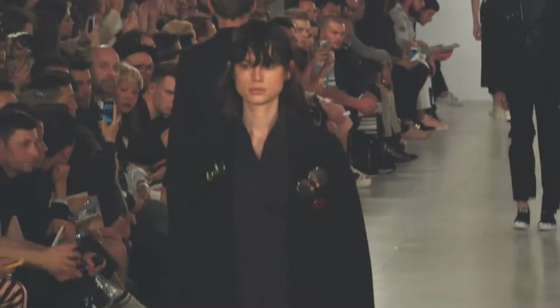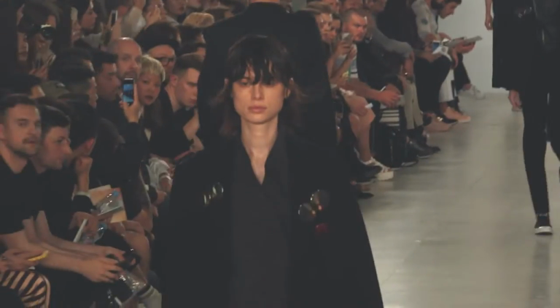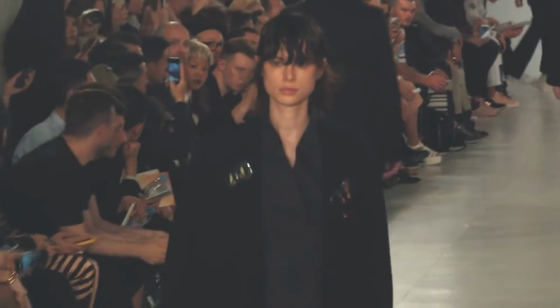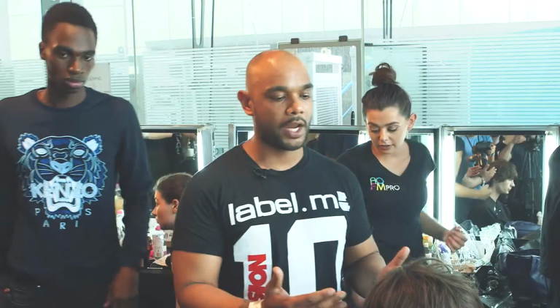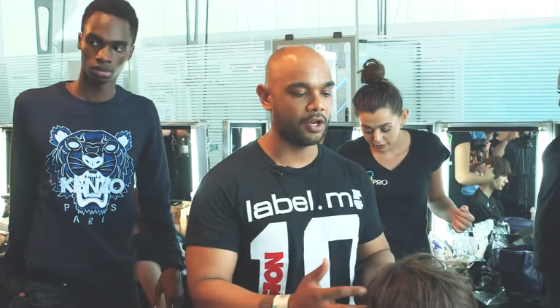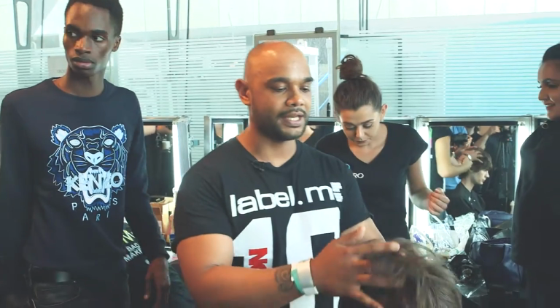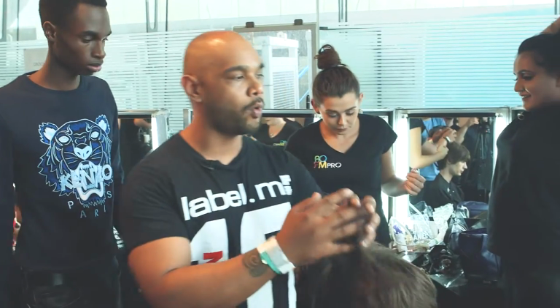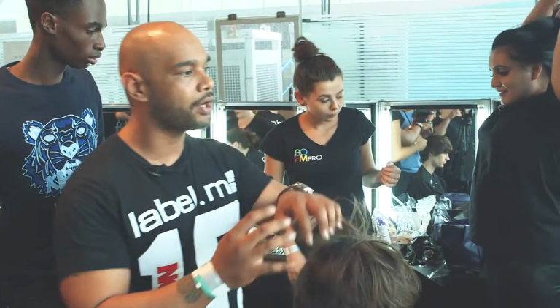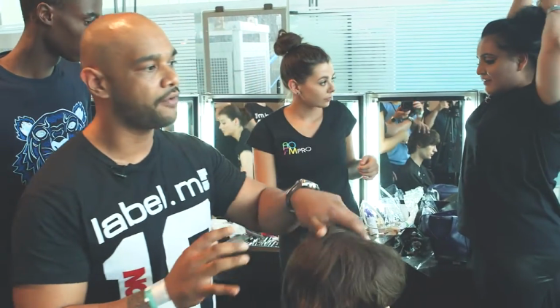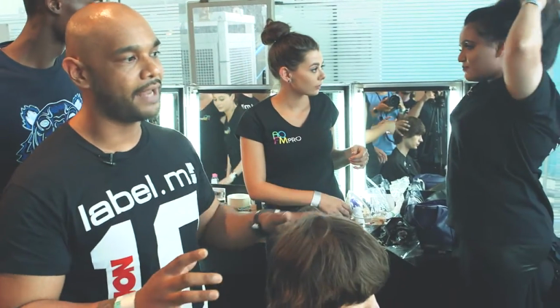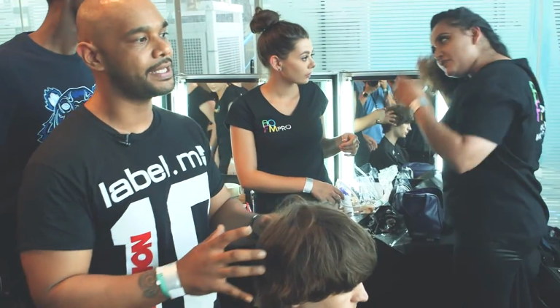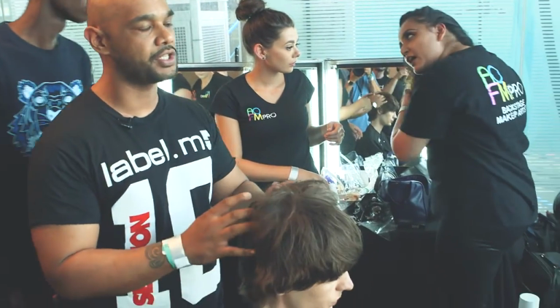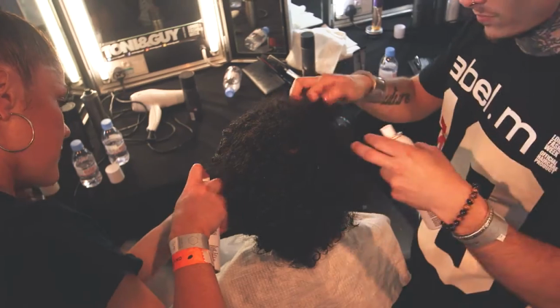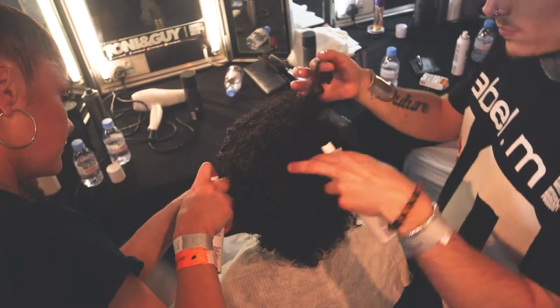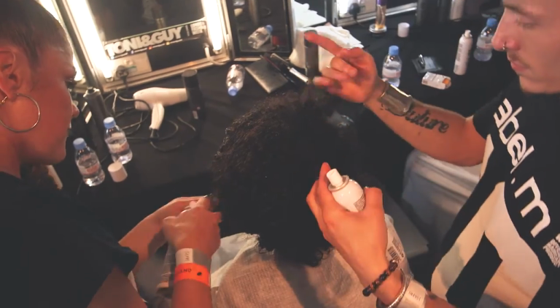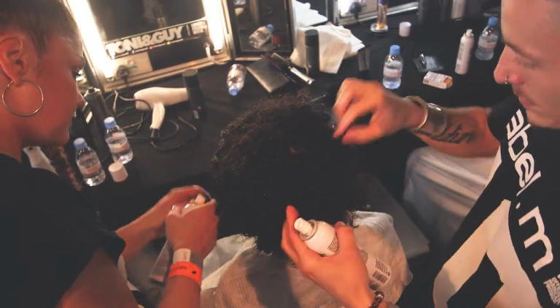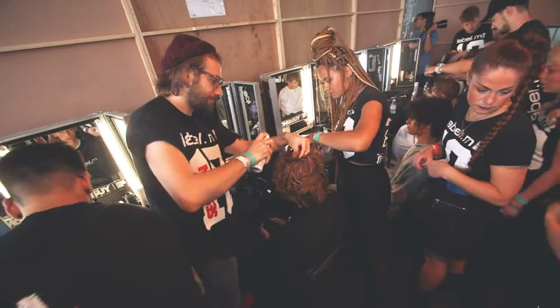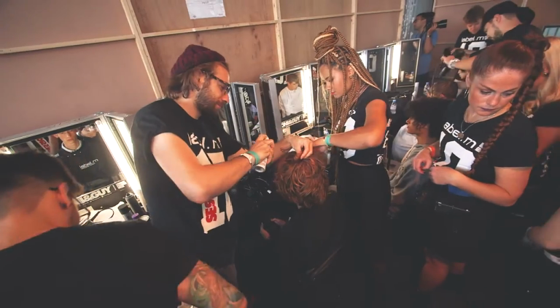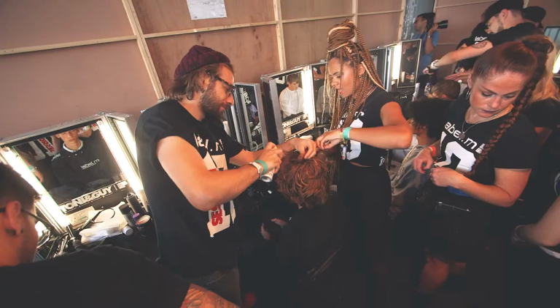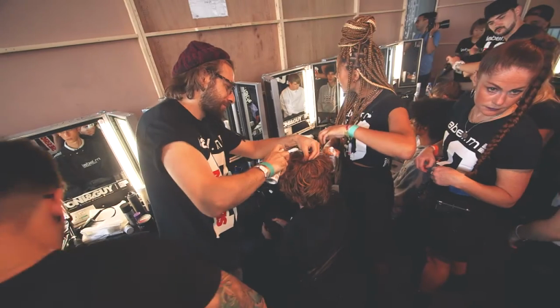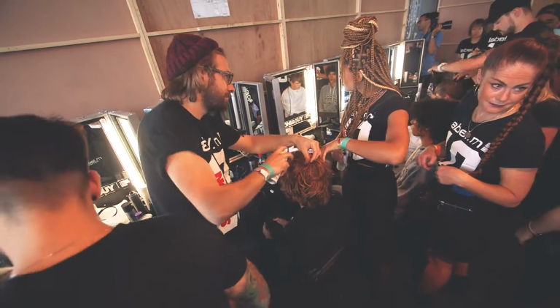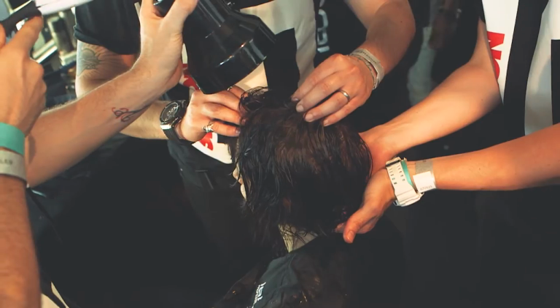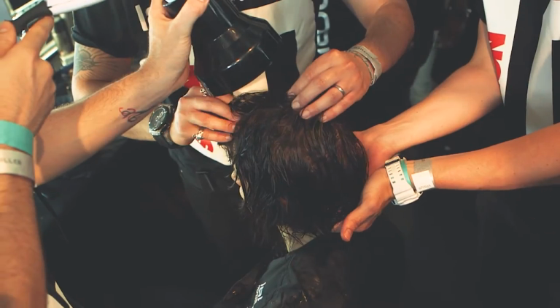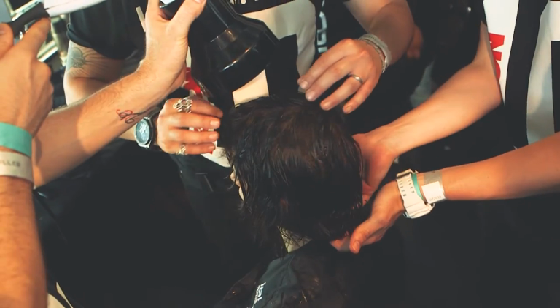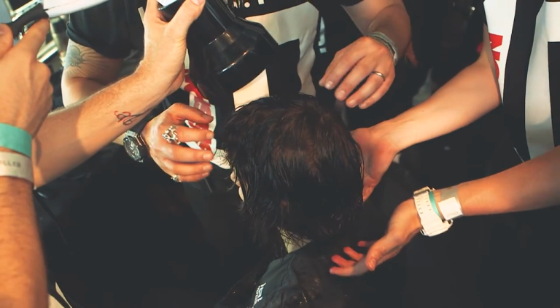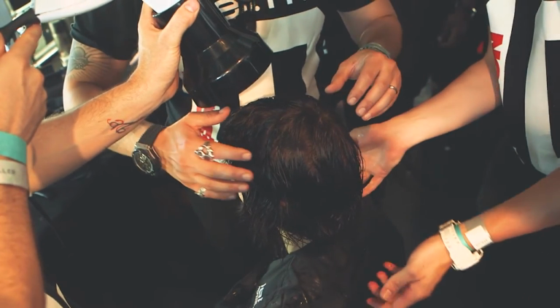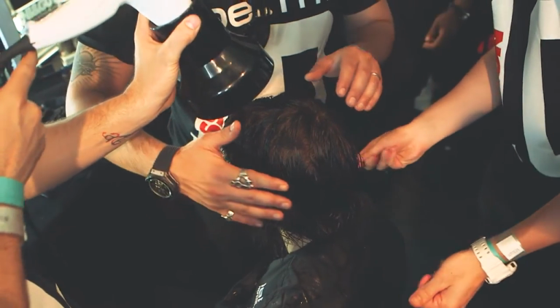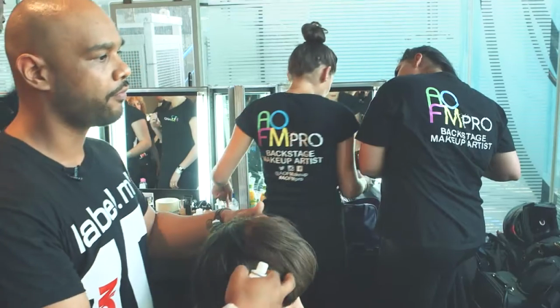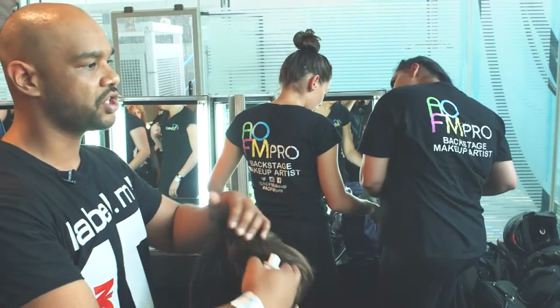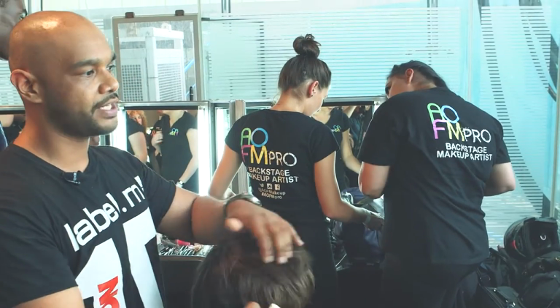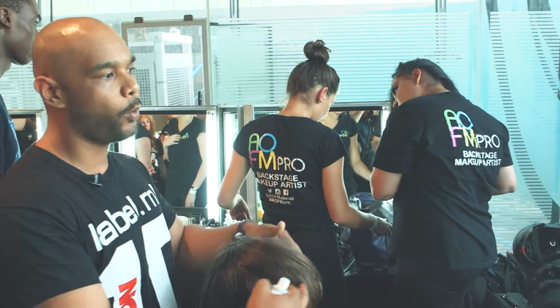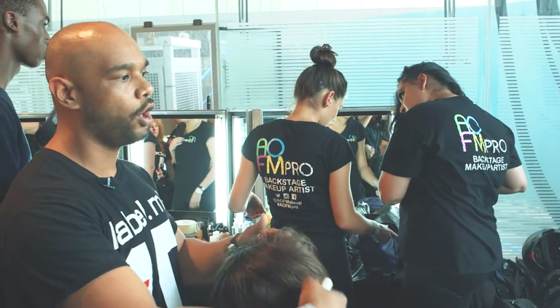You can see here we're working on the look today, working on different lengths and textures. With each model, we're creating all these different looks where we're working with the hair all coming down forward on the face, and working with a real distressed wet look.